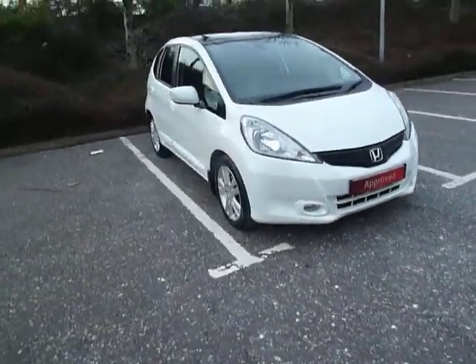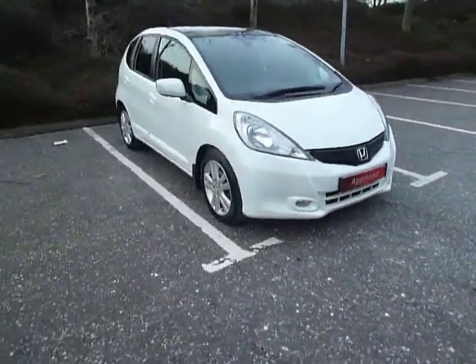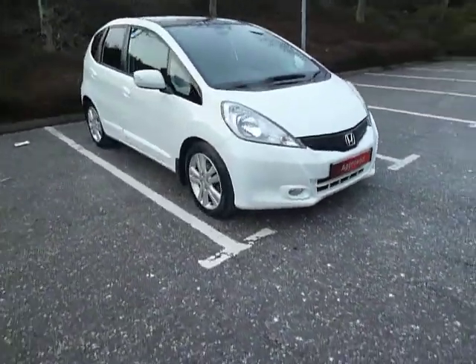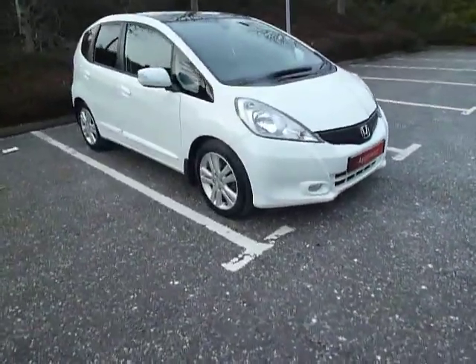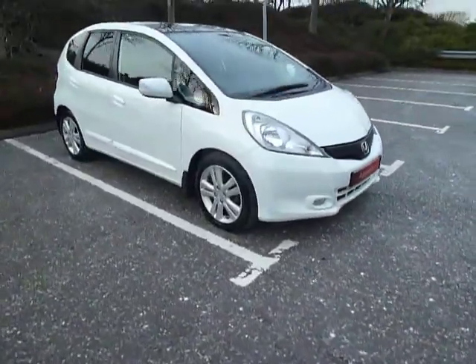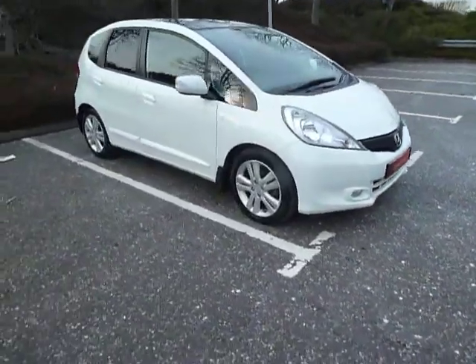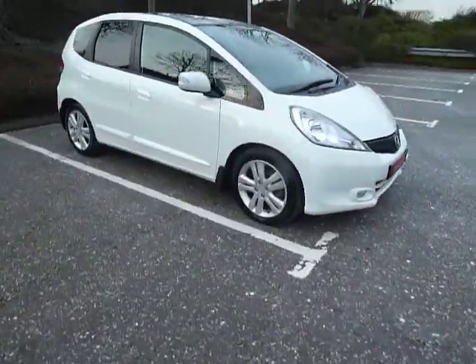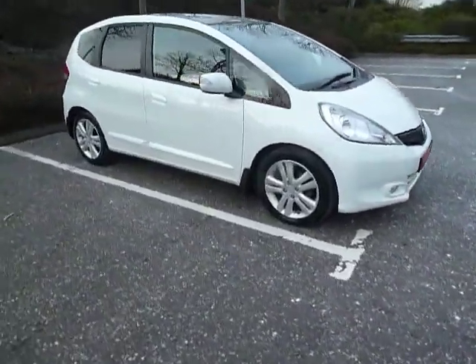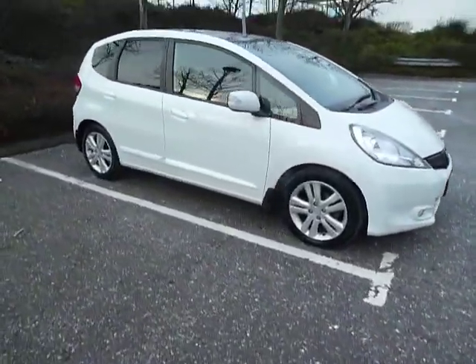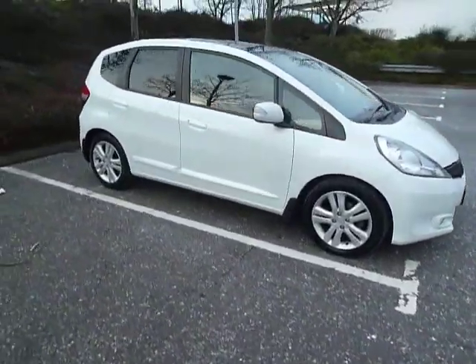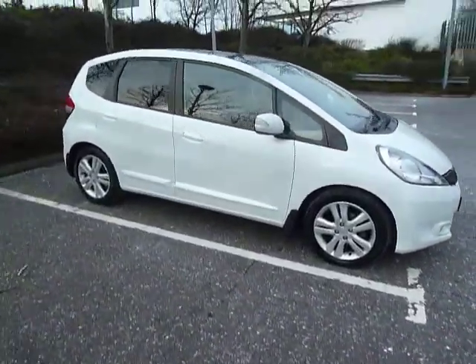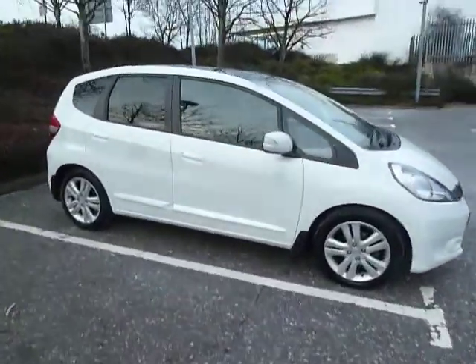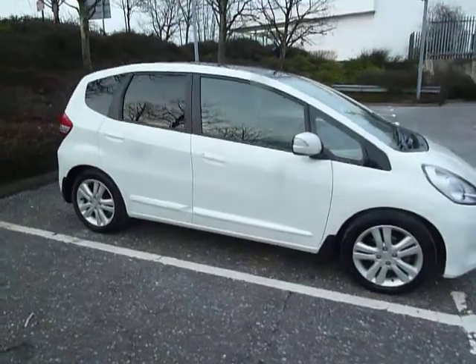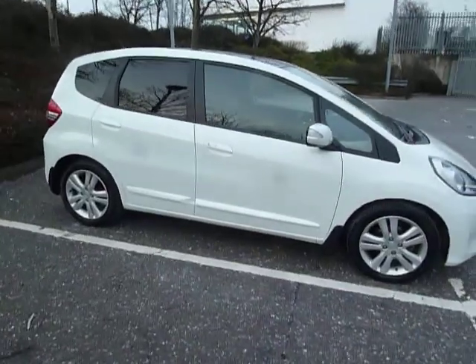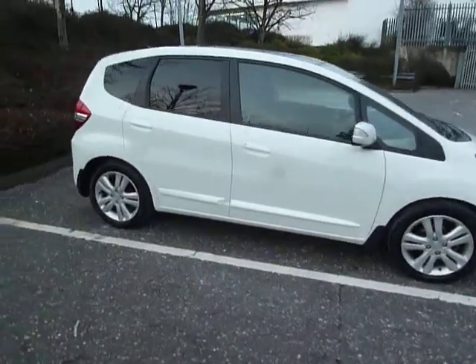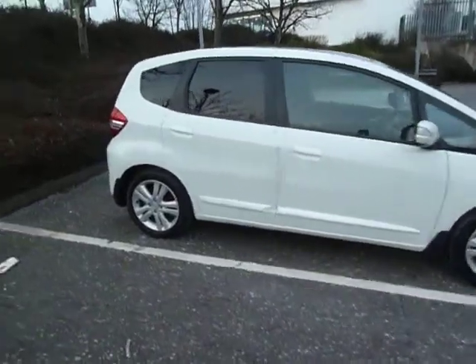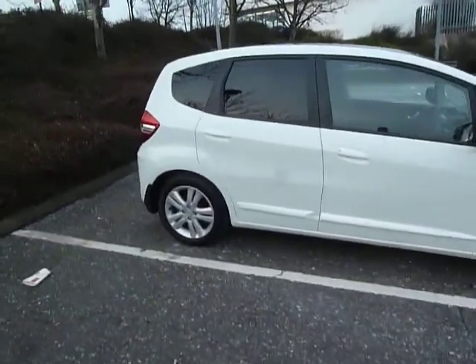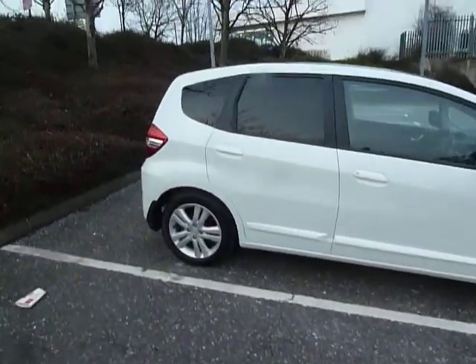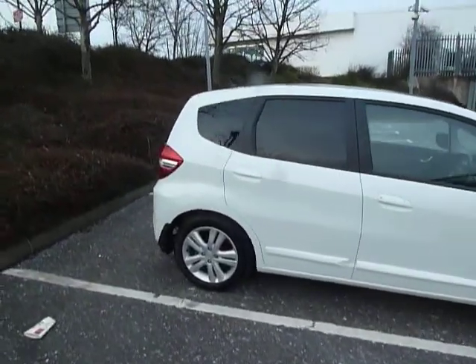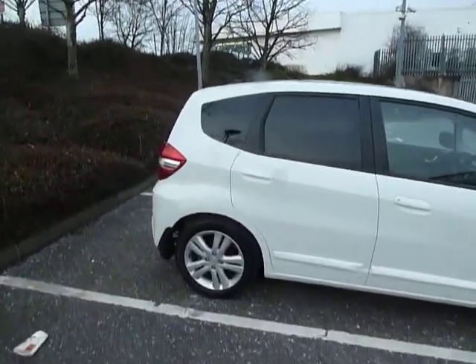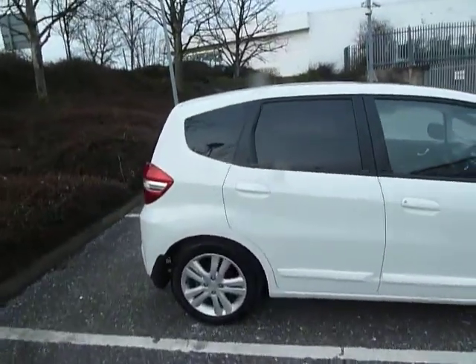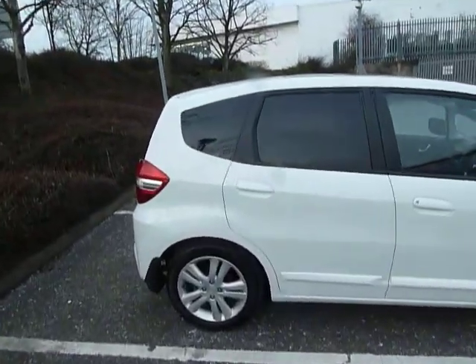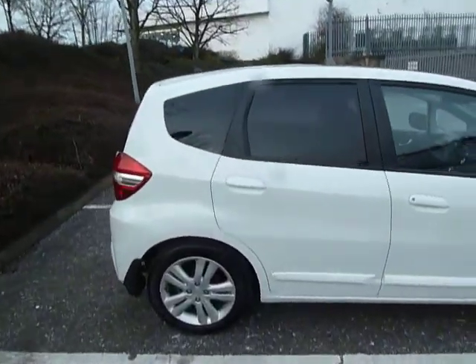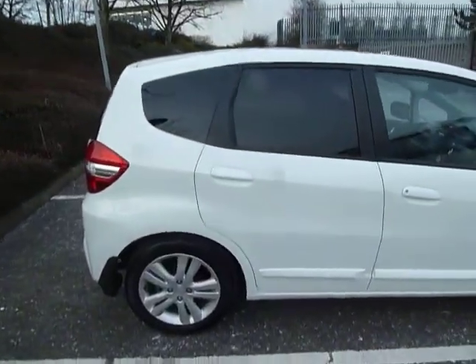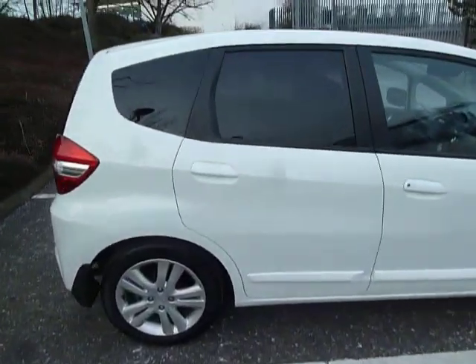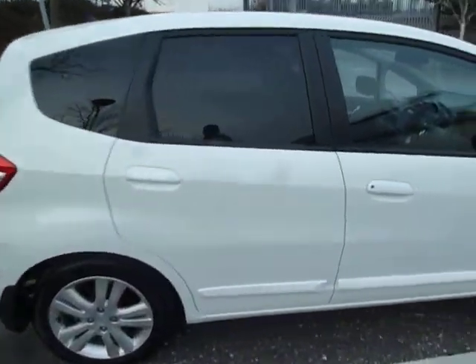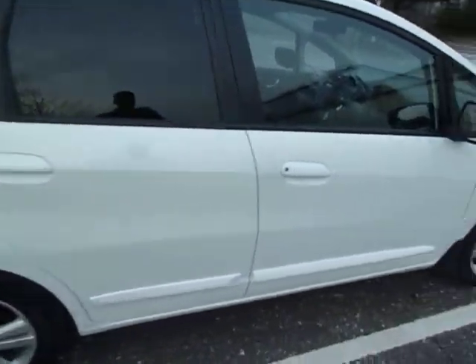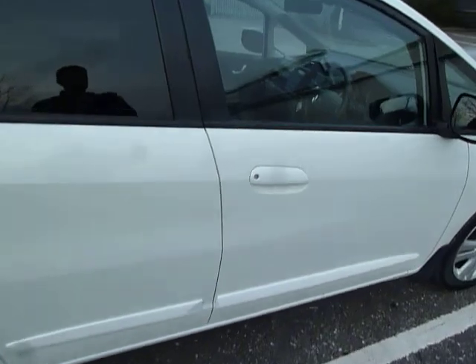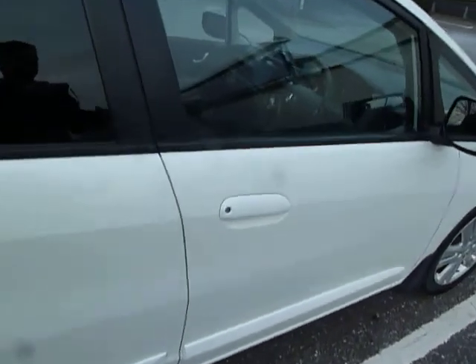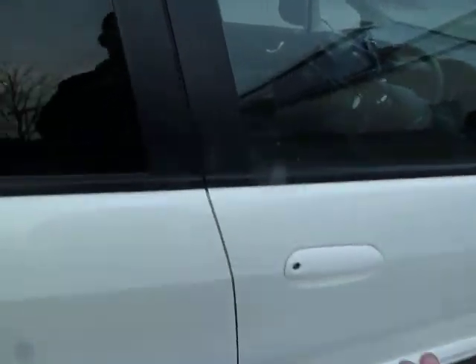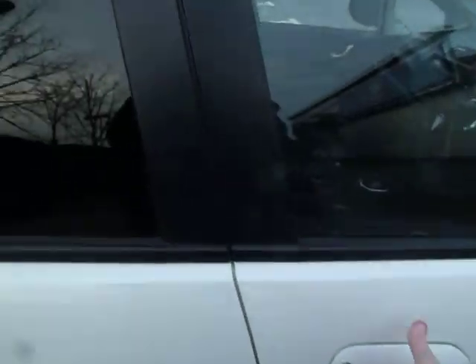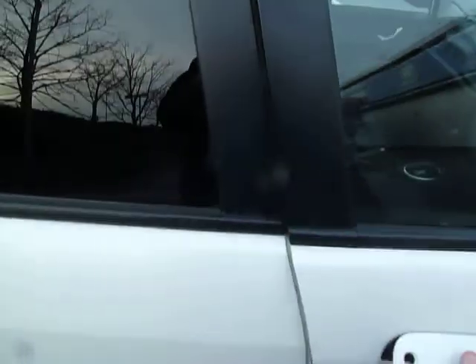On this car you do get your front fog lights, alloy wheels, colour coded door mirrors and door handles, tinted windows to the back. And this car has also had rear parking sensors fitted.